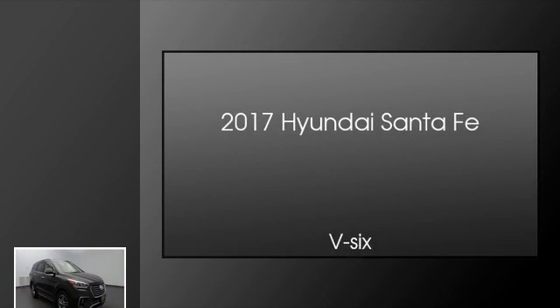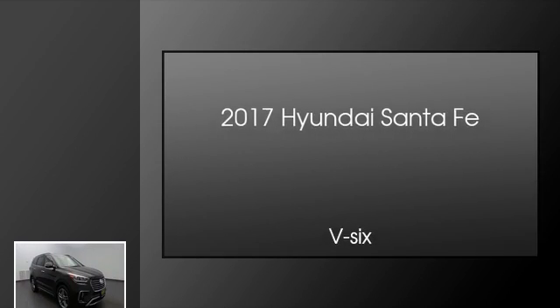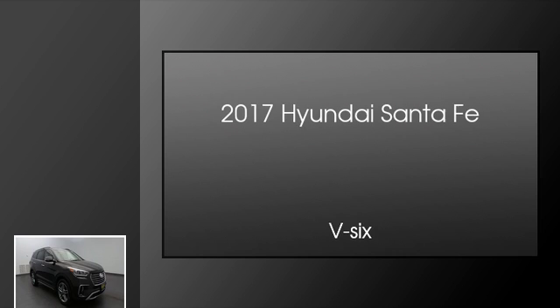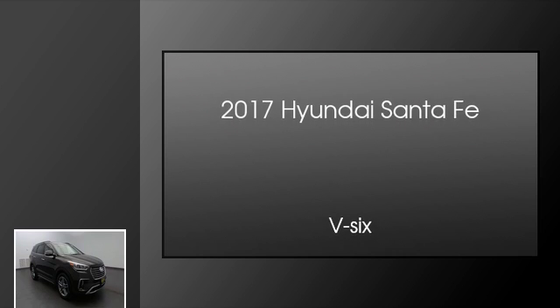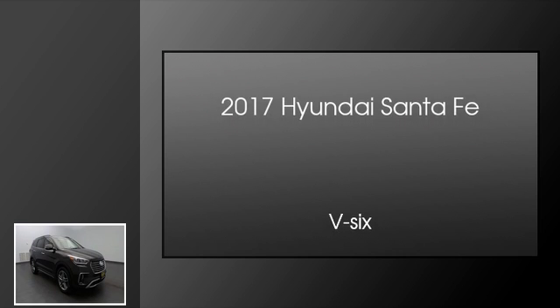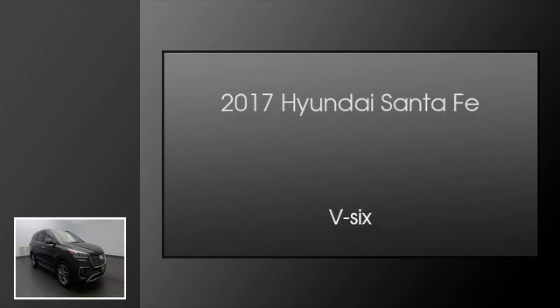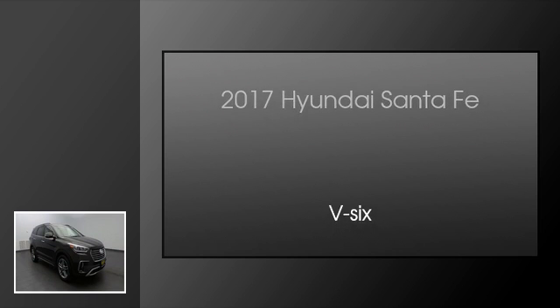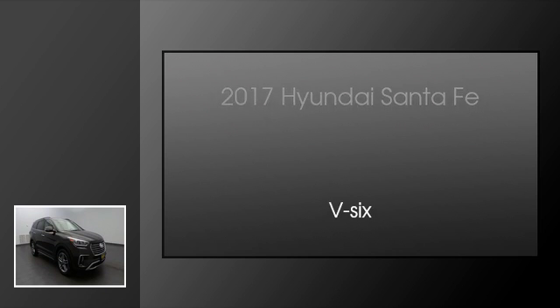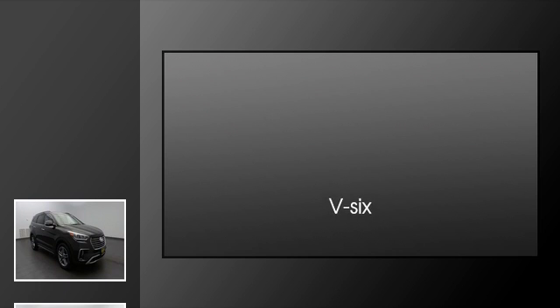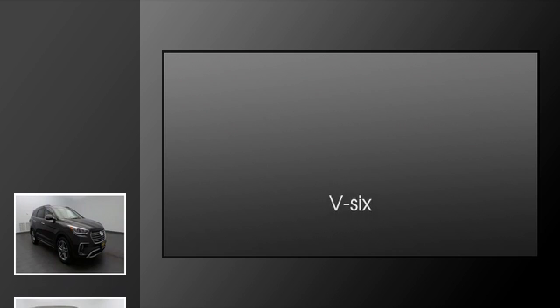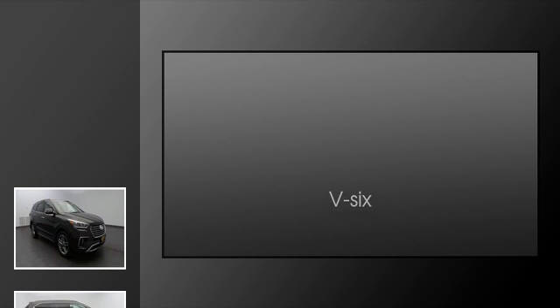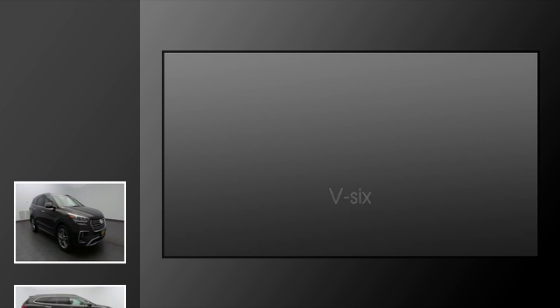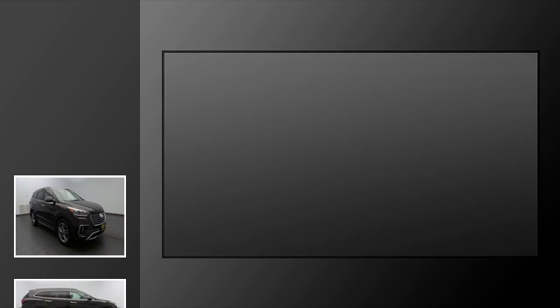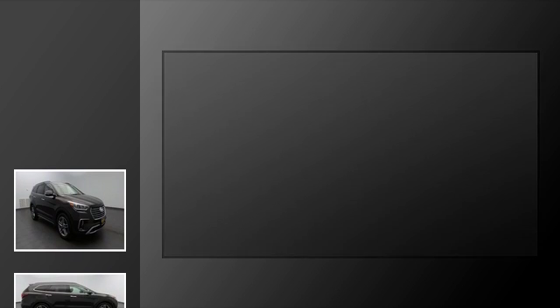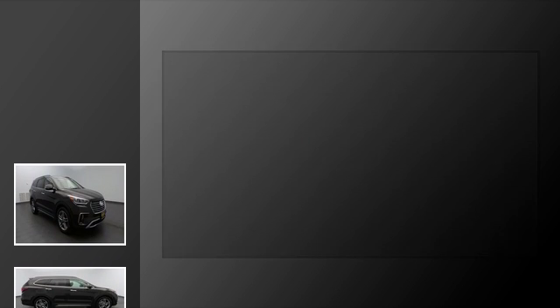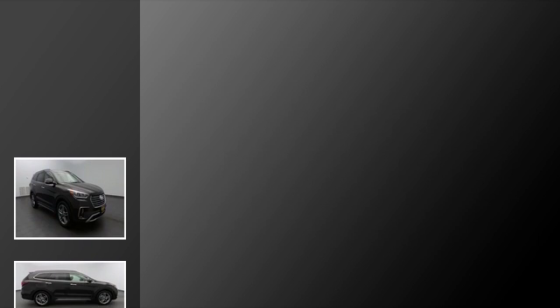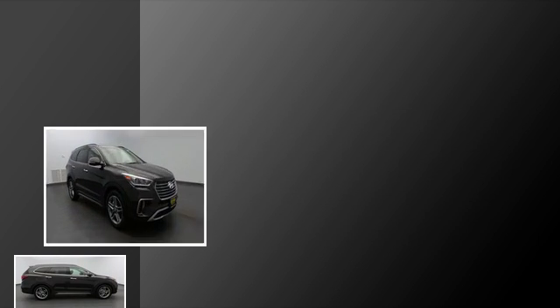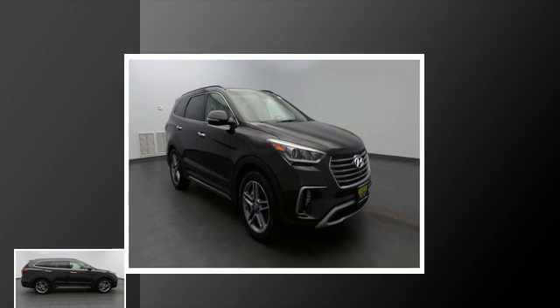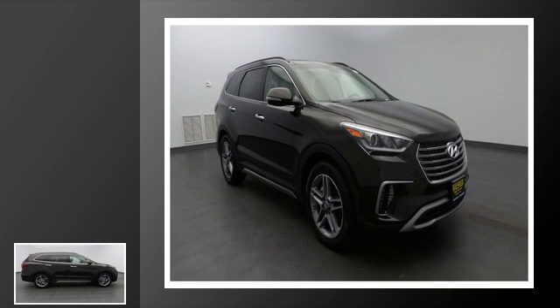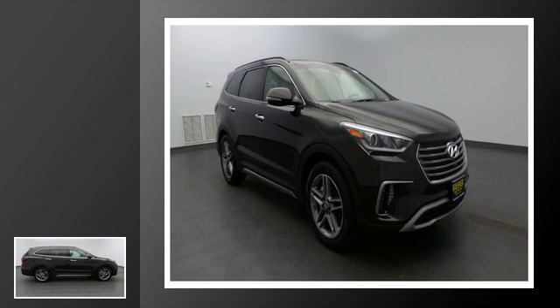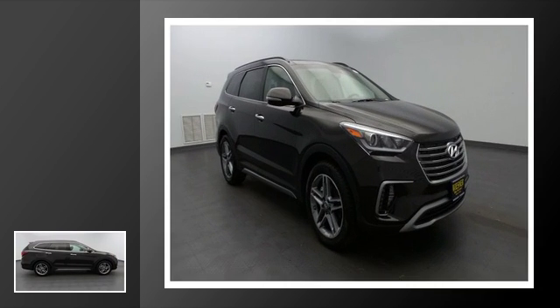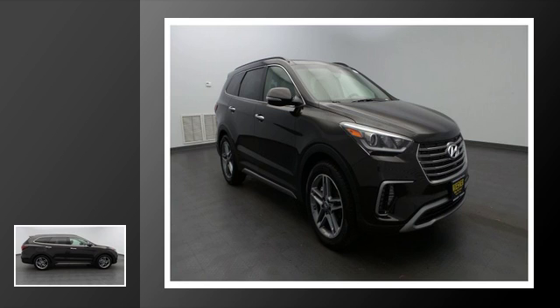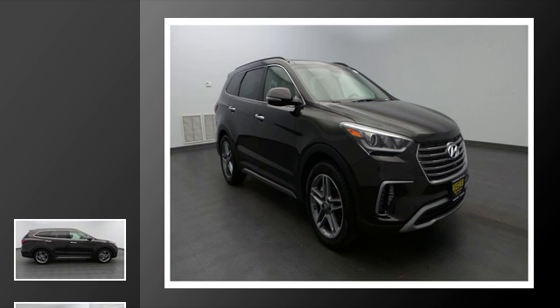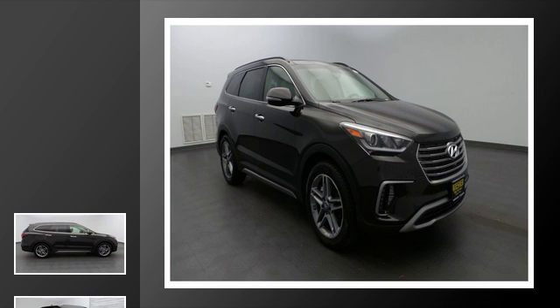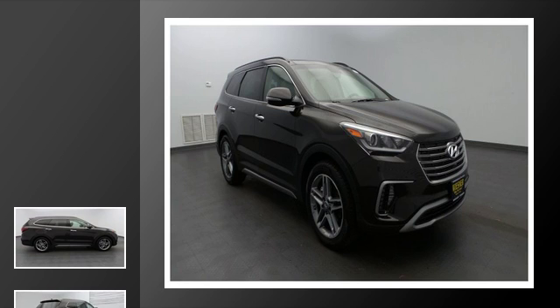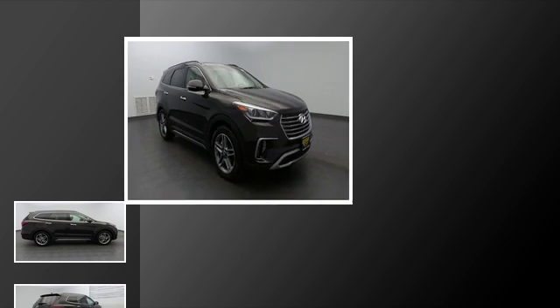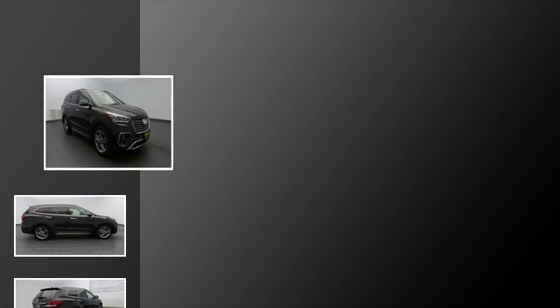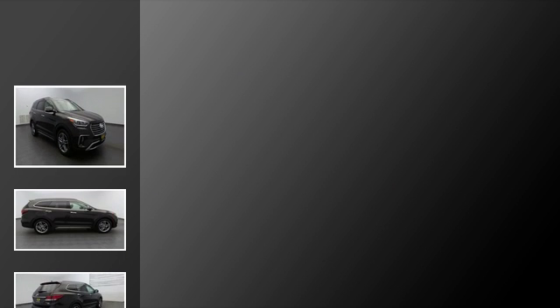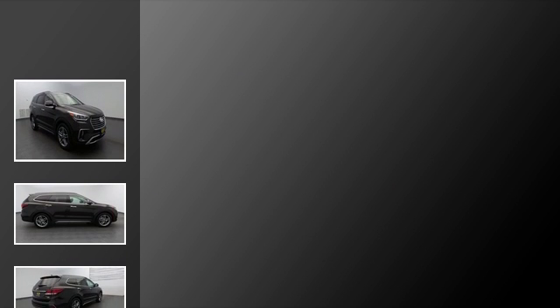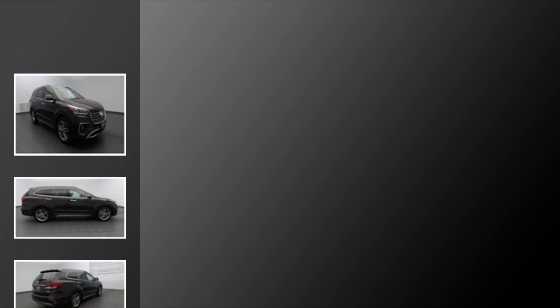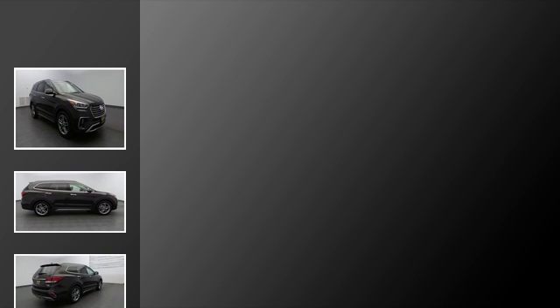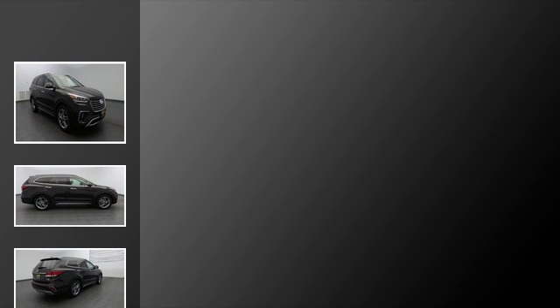This is a 2017 Hyundai Santa Fe. This crossover has an automatic transmission and a V6.